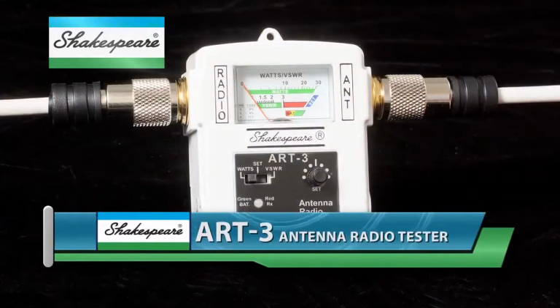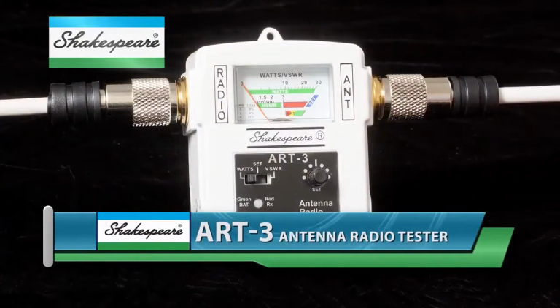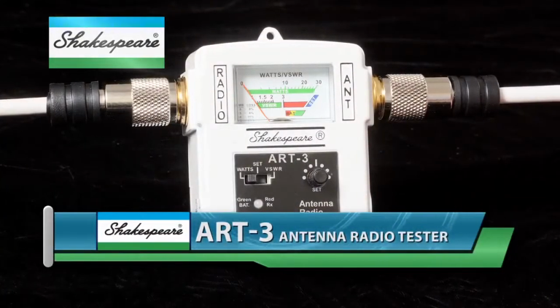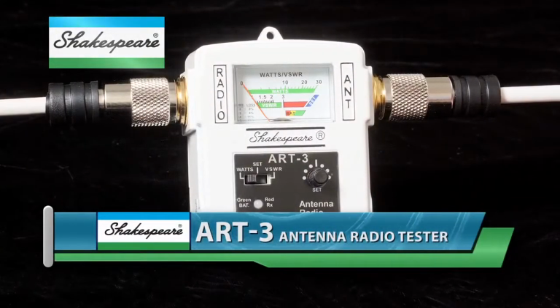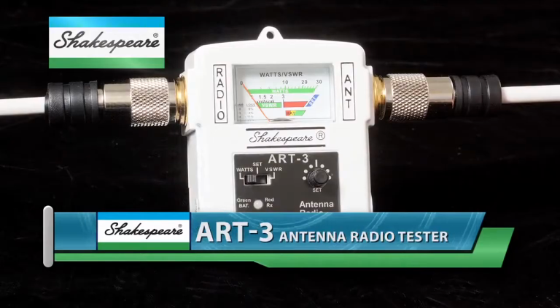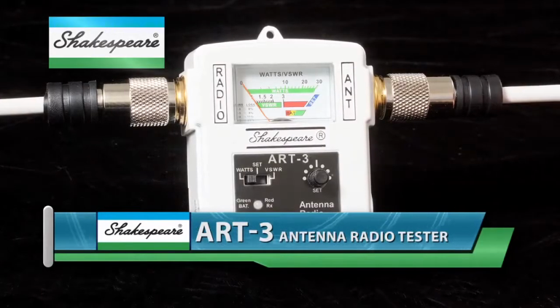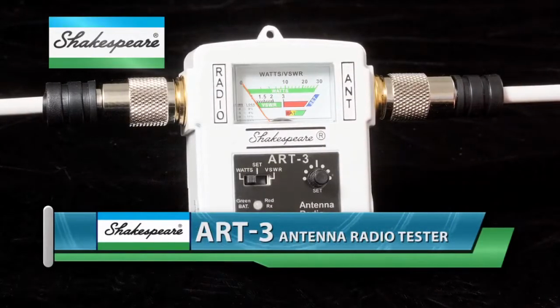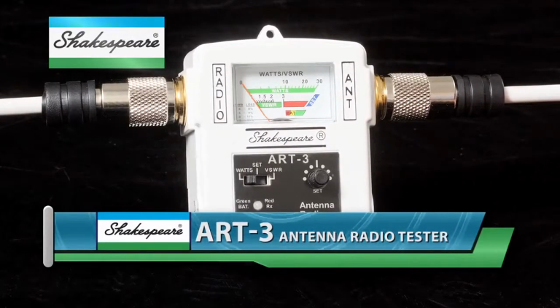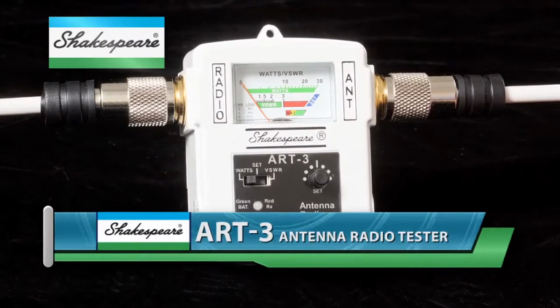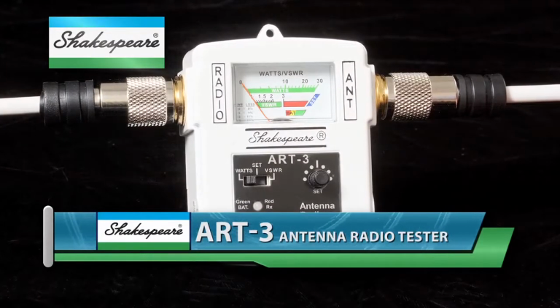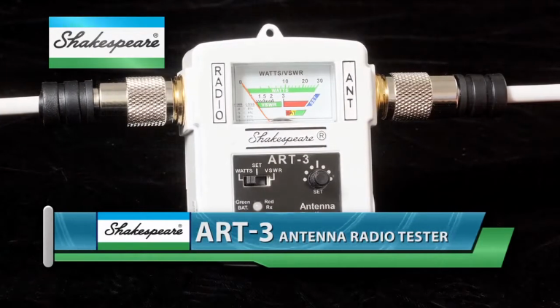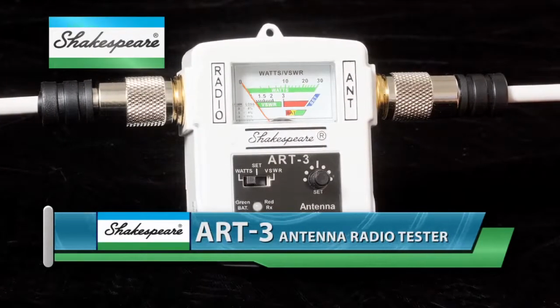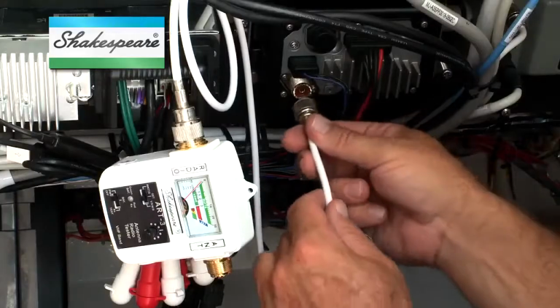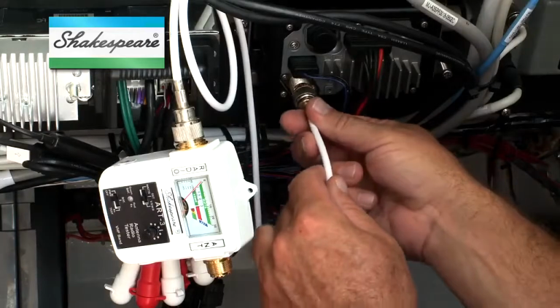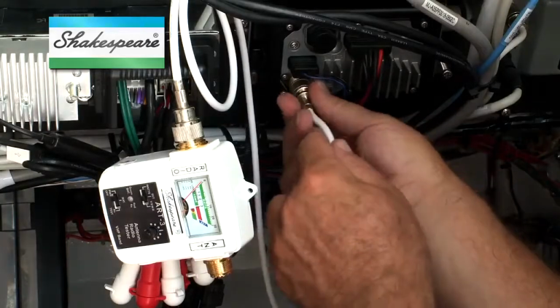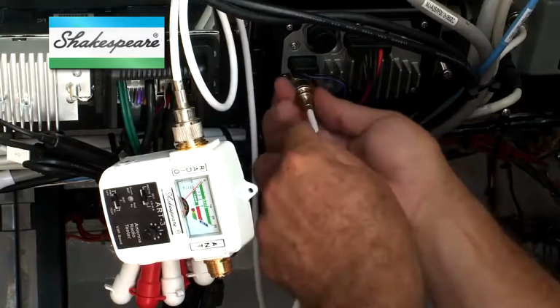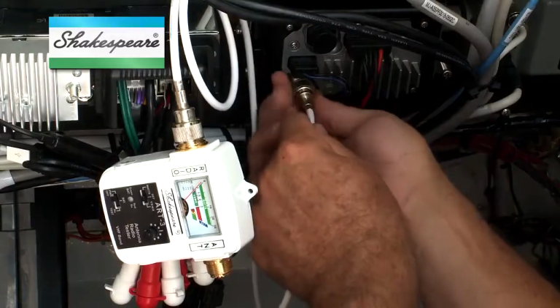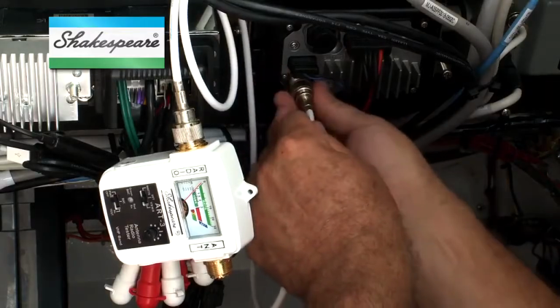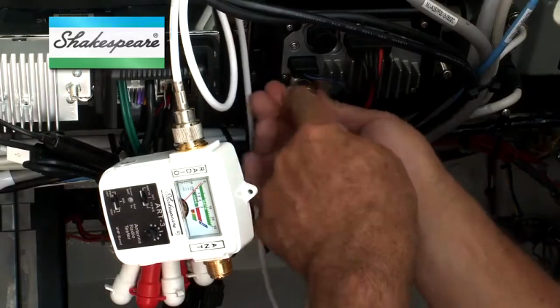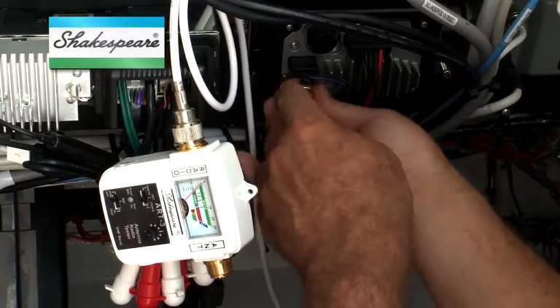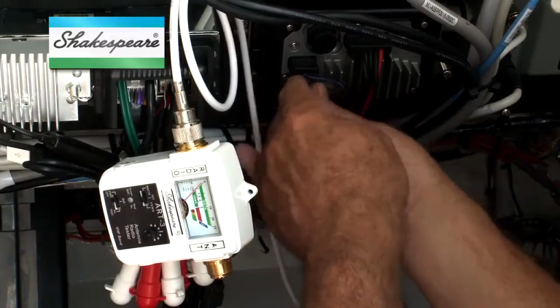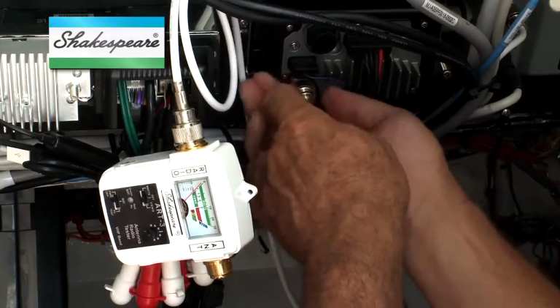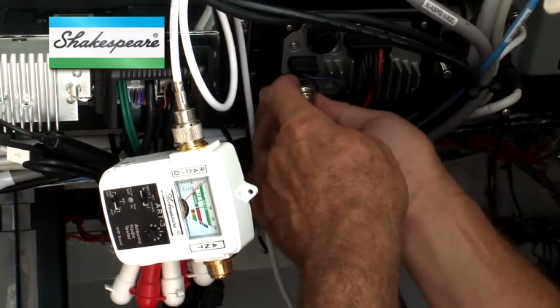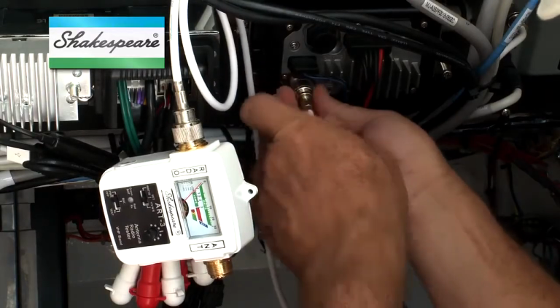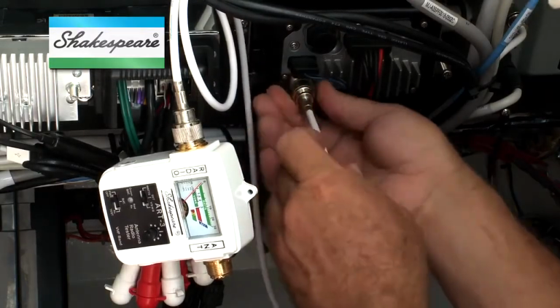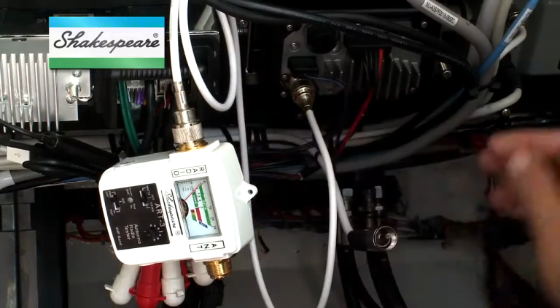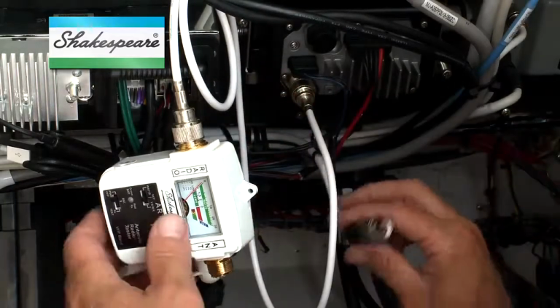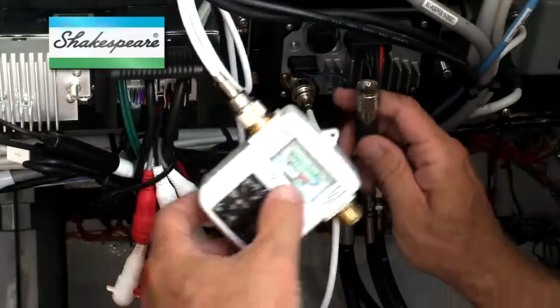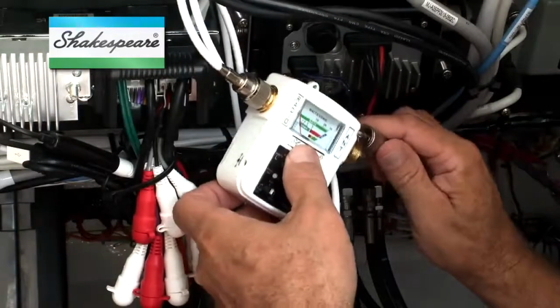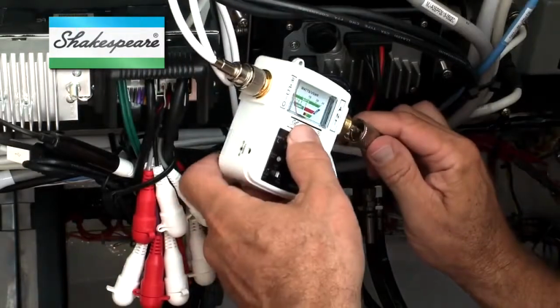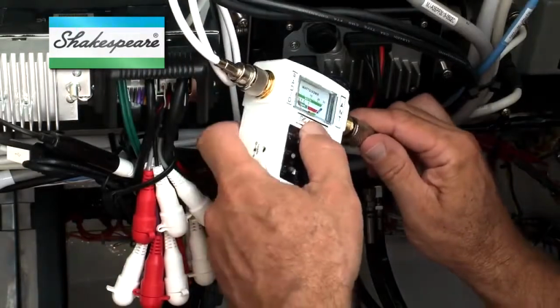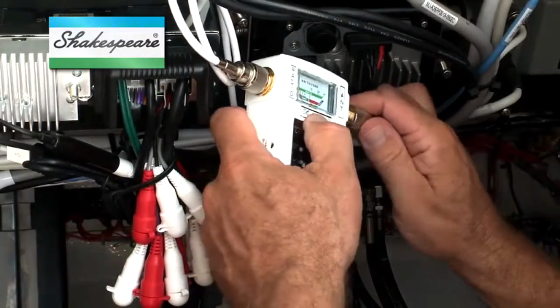Shakespeare's ART3 antenna radio tester can quickly troubleshoot your radio and antenna and pinpoint problems due to low output power from the radio, high standing wave ratio, or SWR, in the antenna, and even your radio's receiver capability.